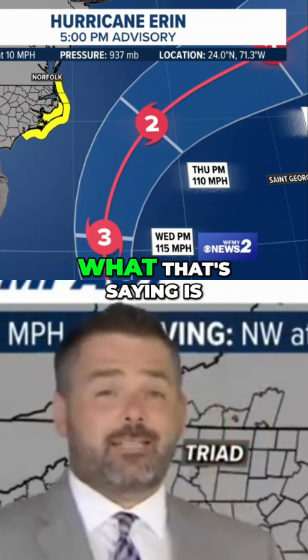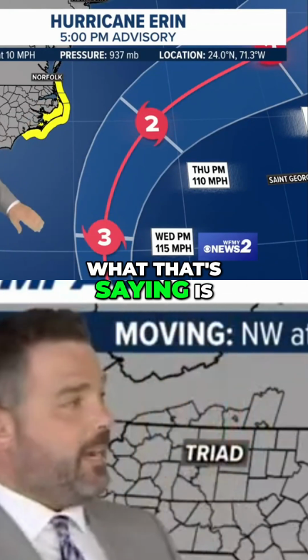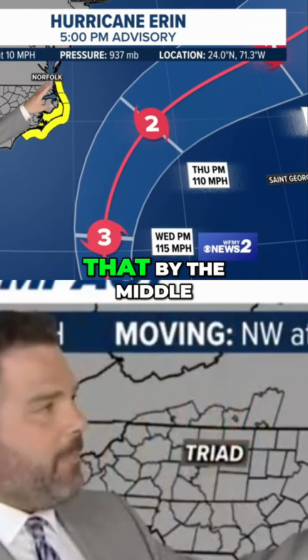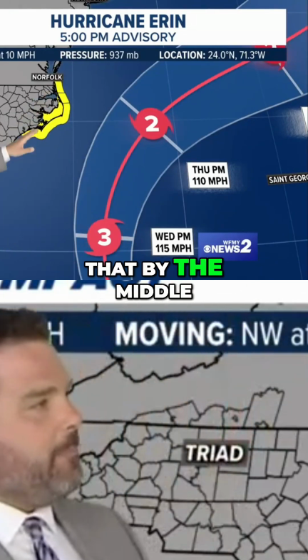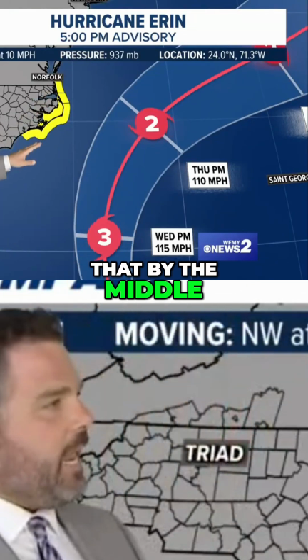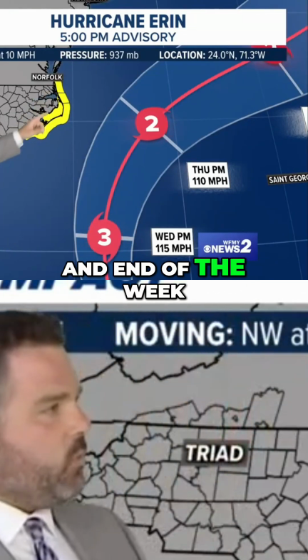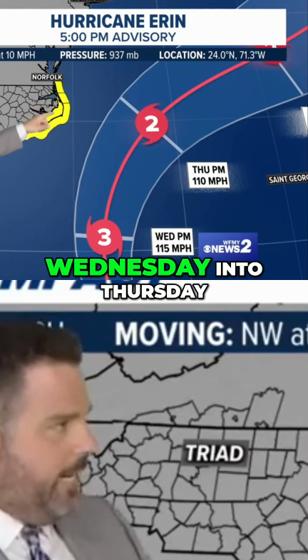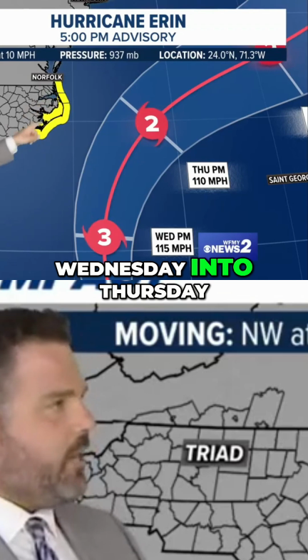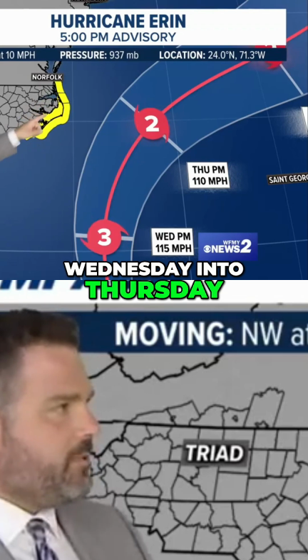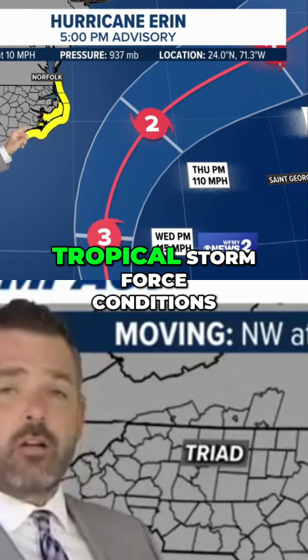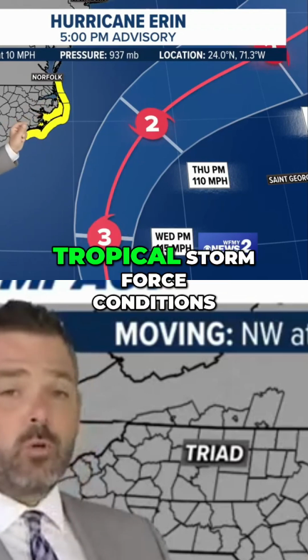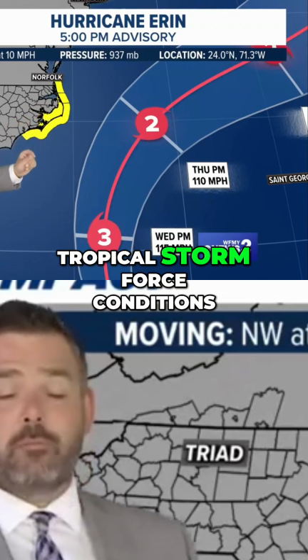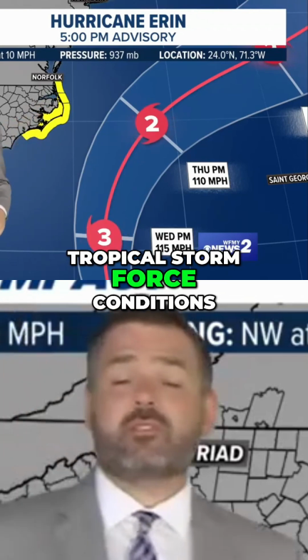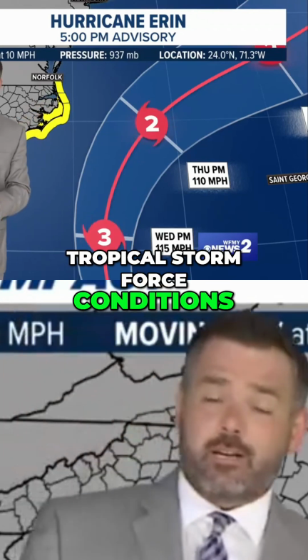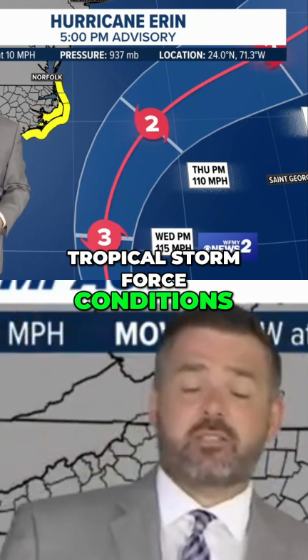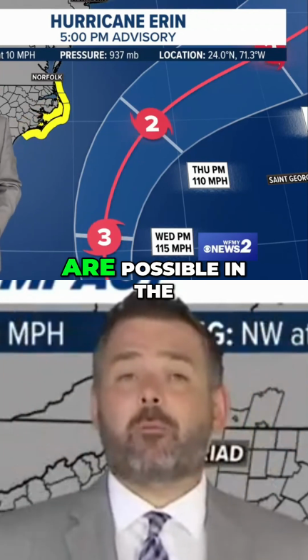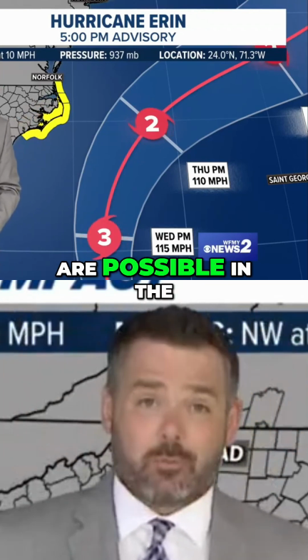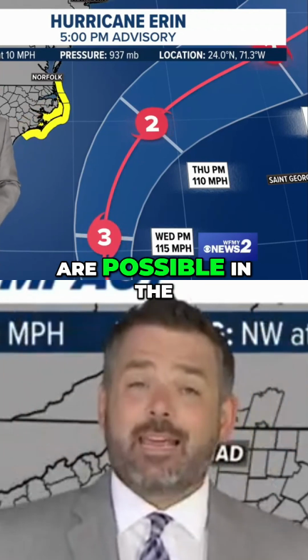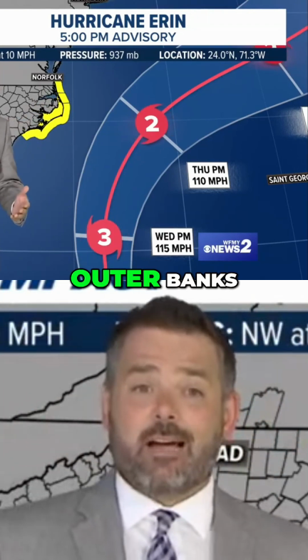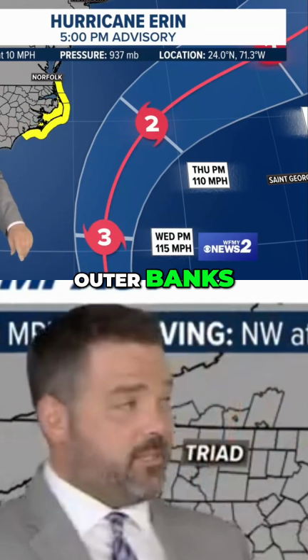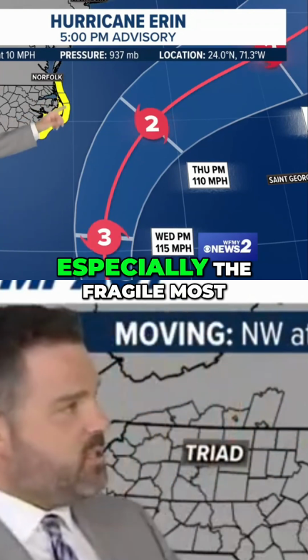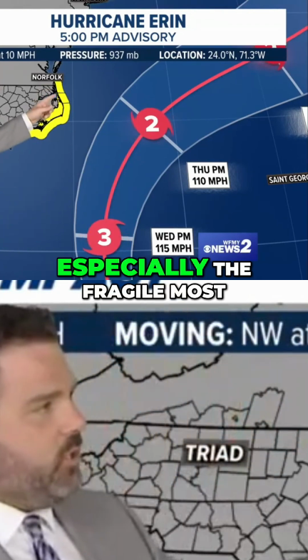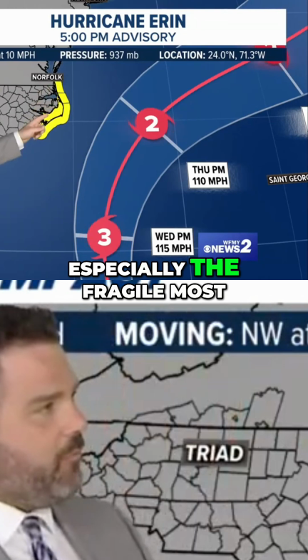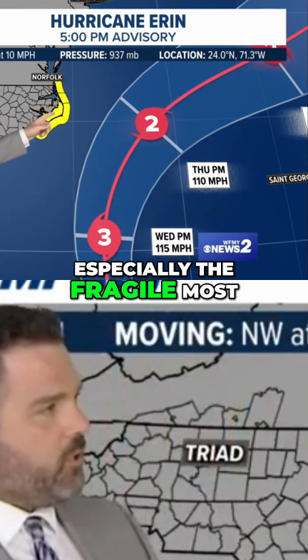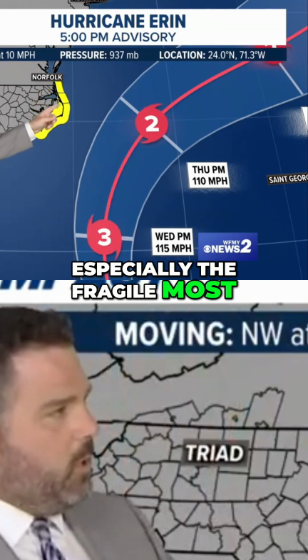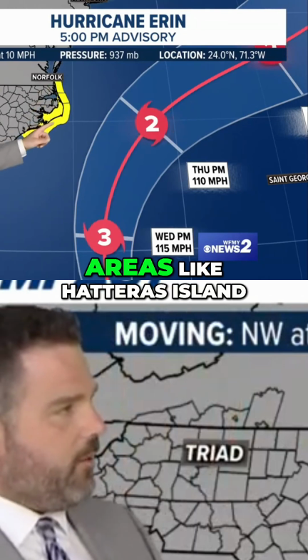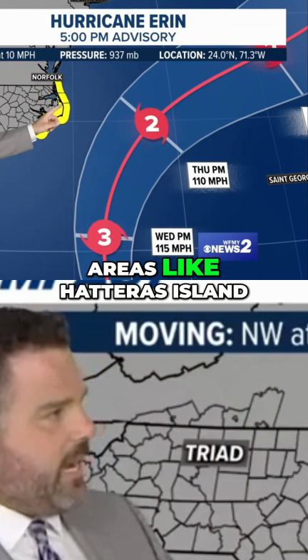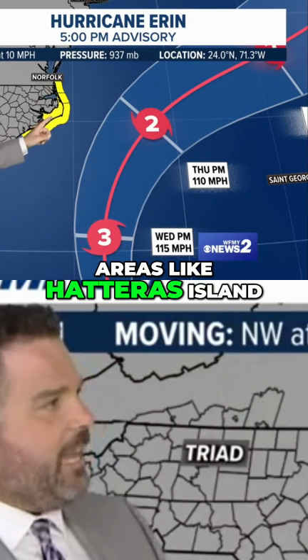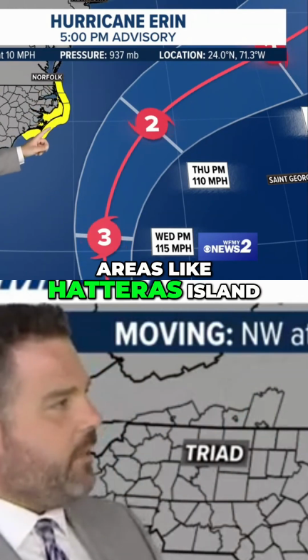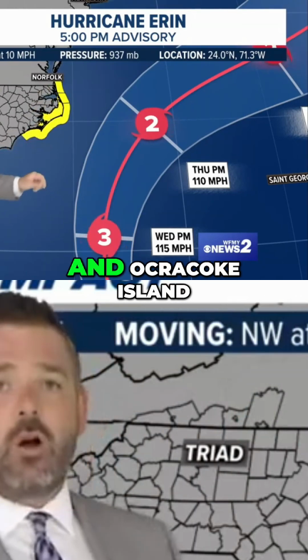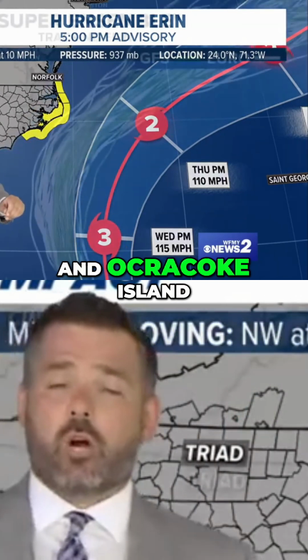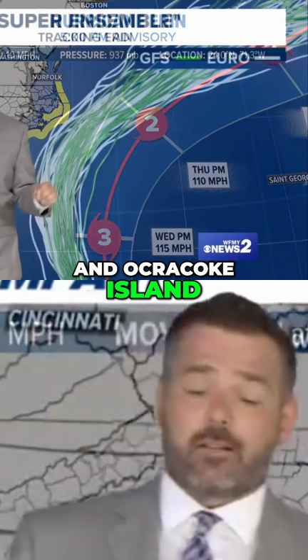What that's saying is that by the middle and end of the week — Wednesday into Thursday — tropical storm force conditions are possible in the Outer Banks, especially in the more fragile areas like Hatteras Island and Ocracoke Island.